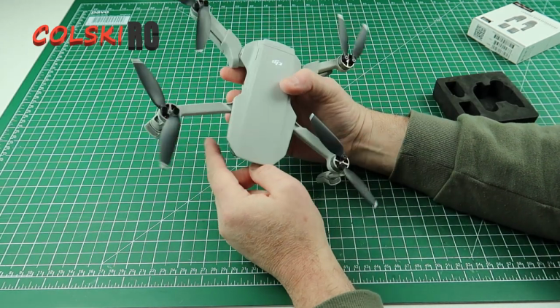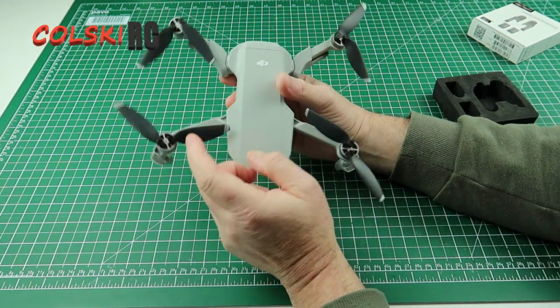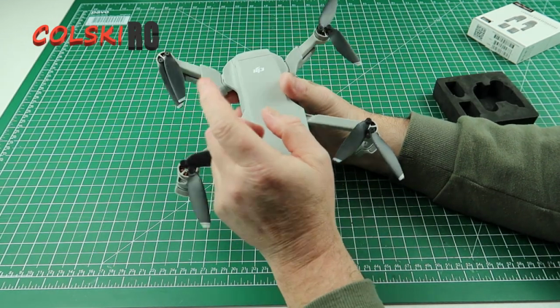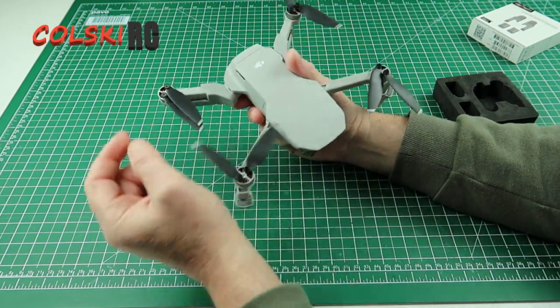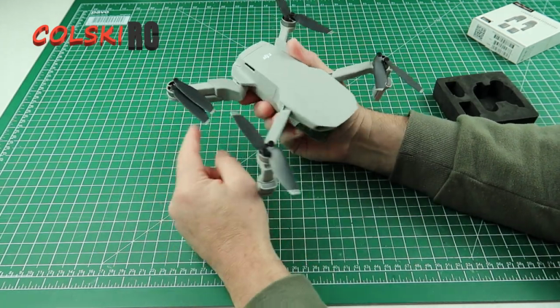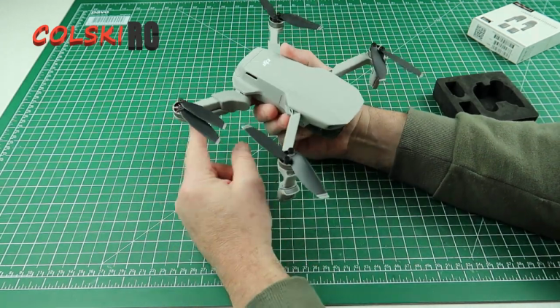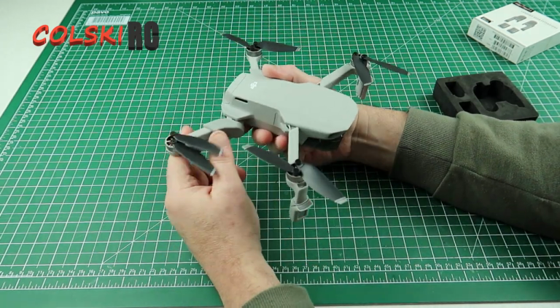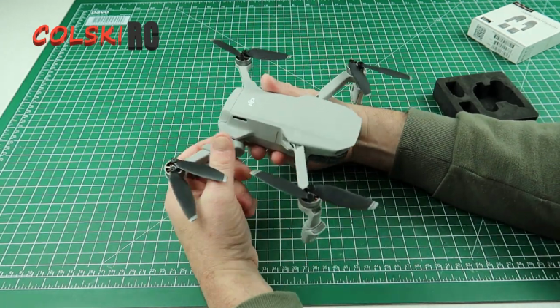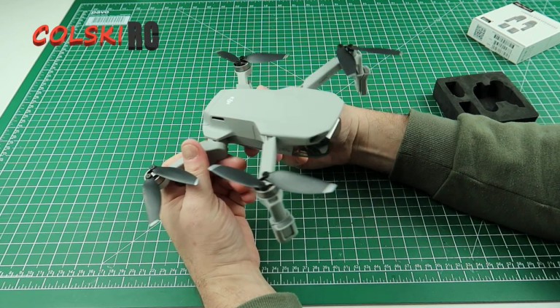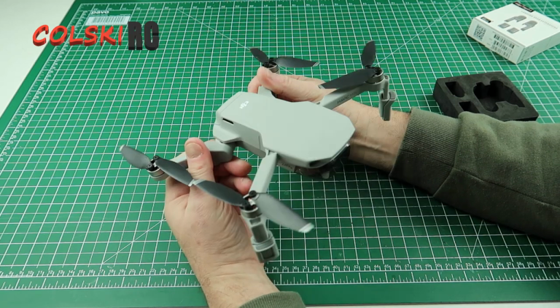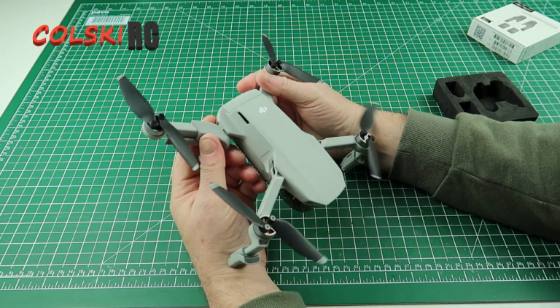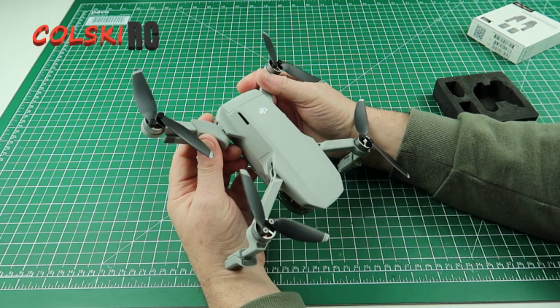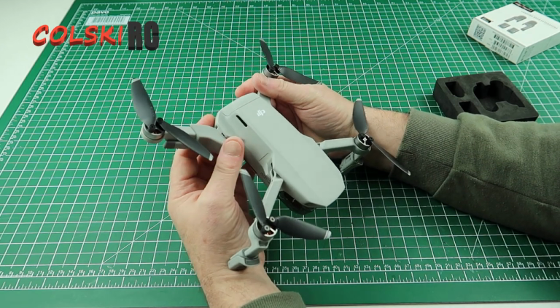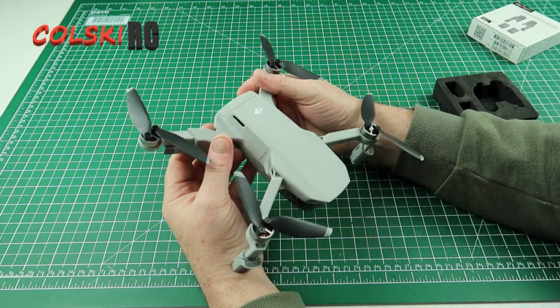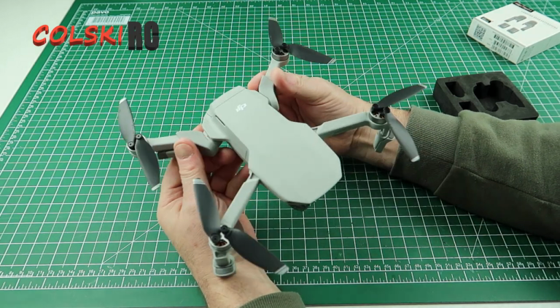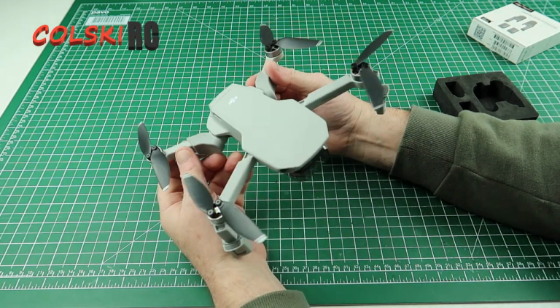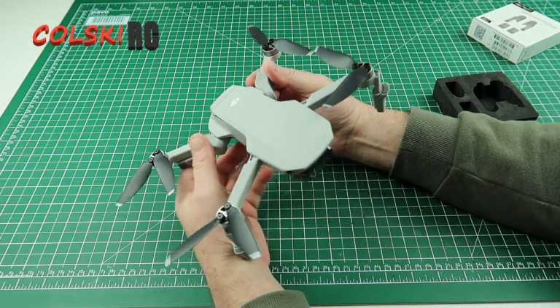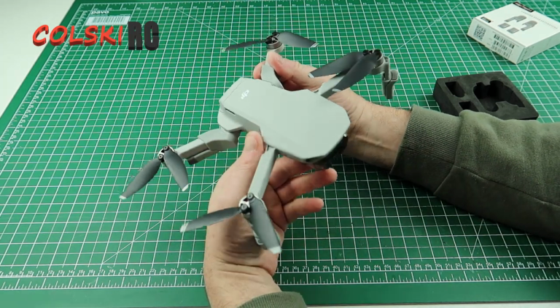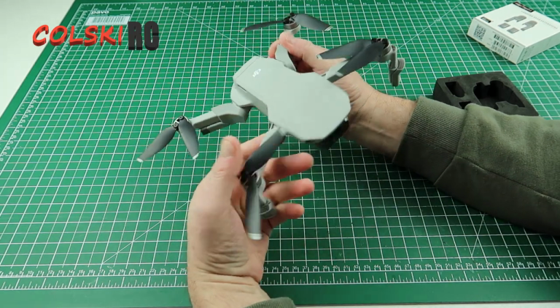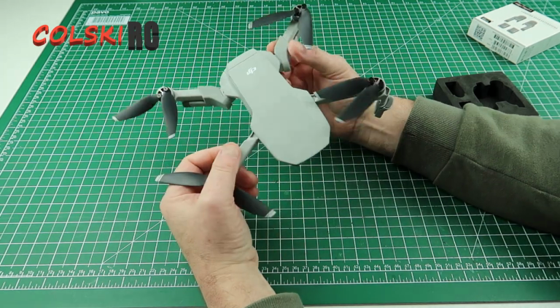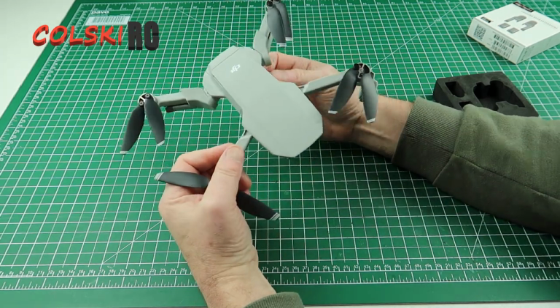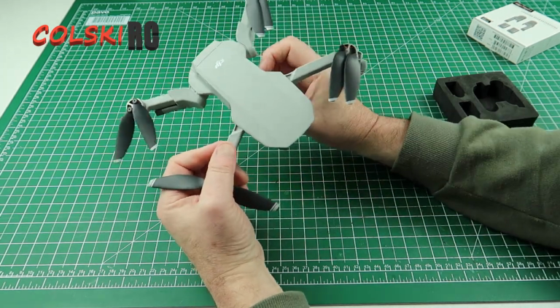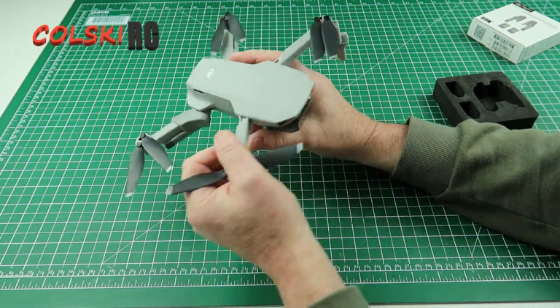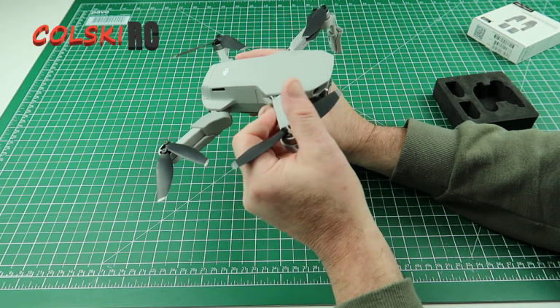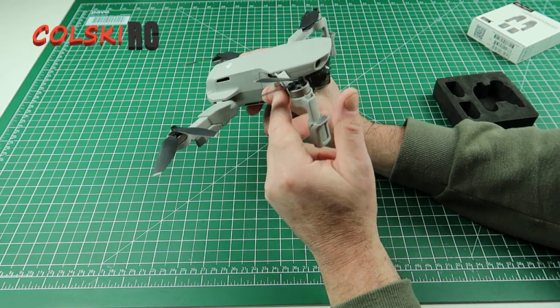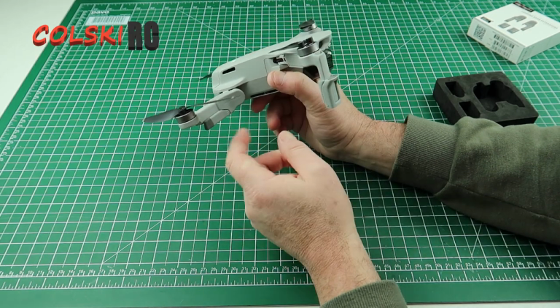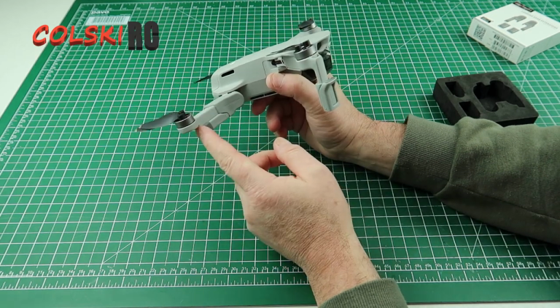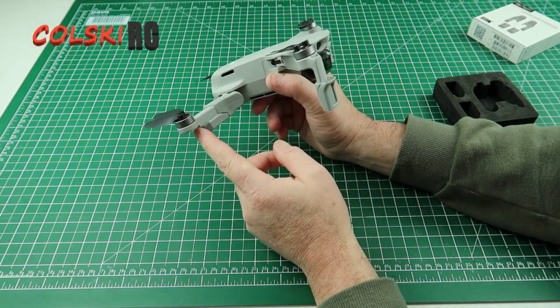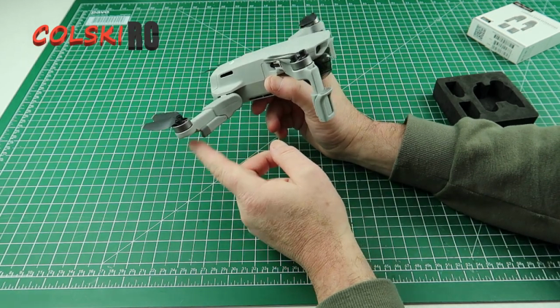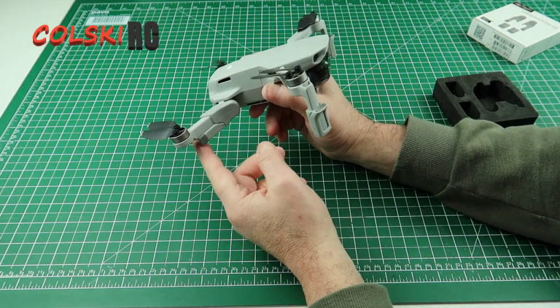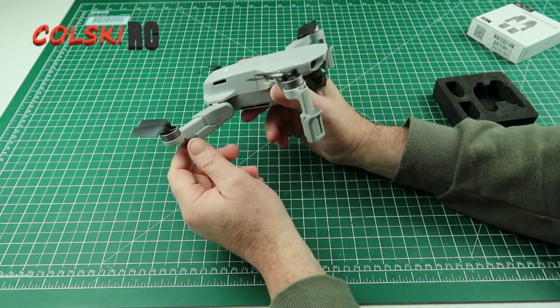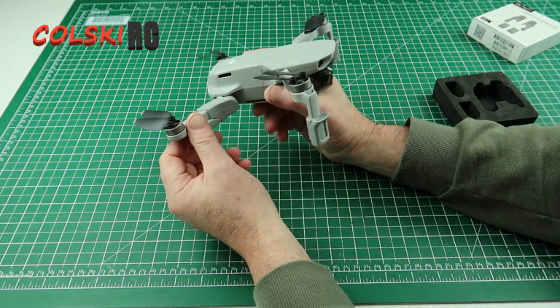I haven't got the DJI case so I can't tell you if these fit in the DJI case with these on. What I can tell you is you're going to go over 249 grams with these on, but to me that doesn't really matter.